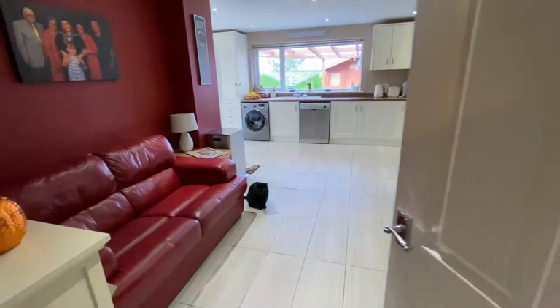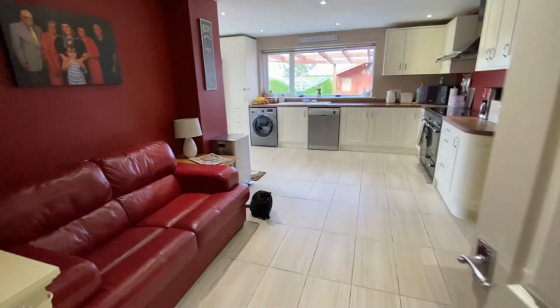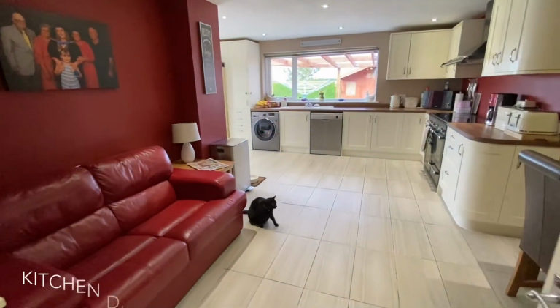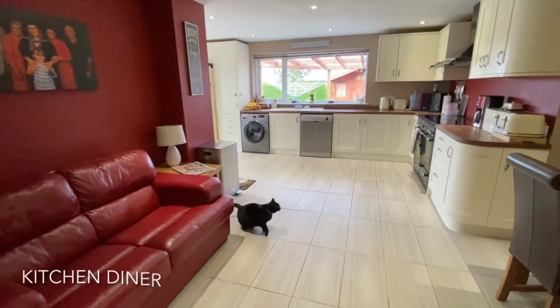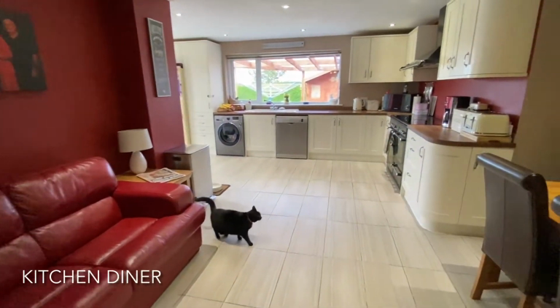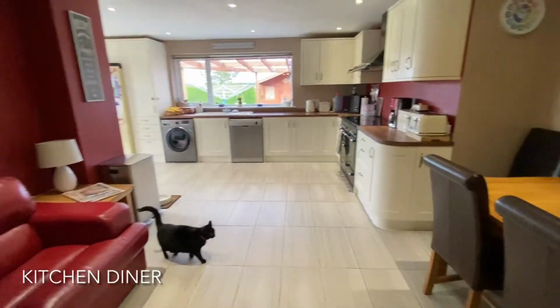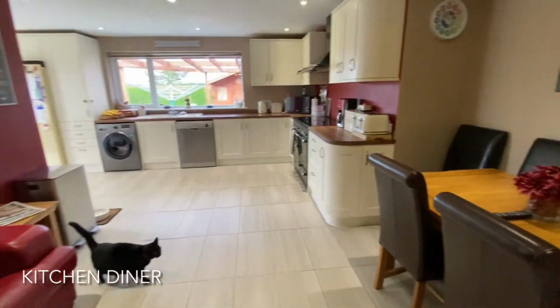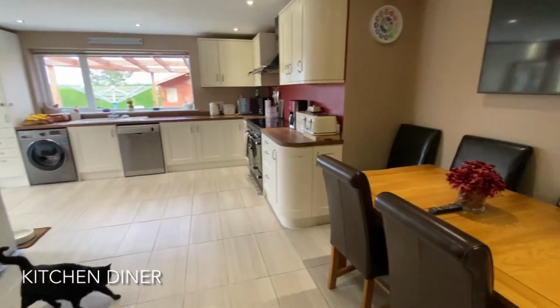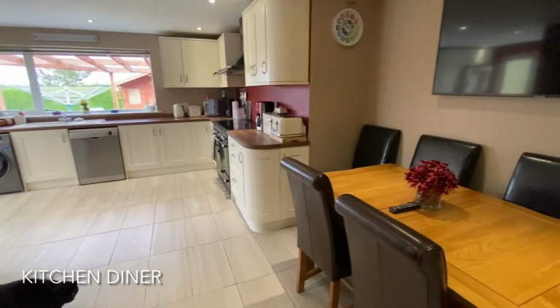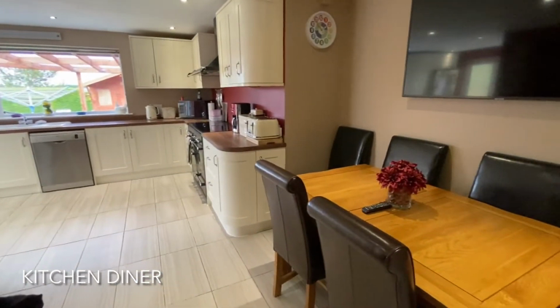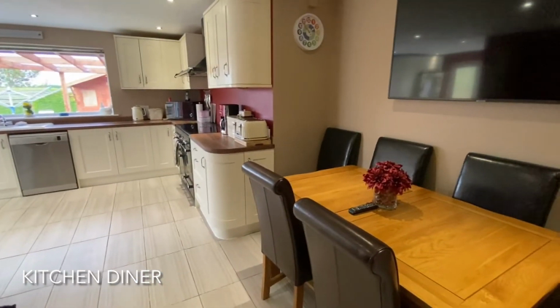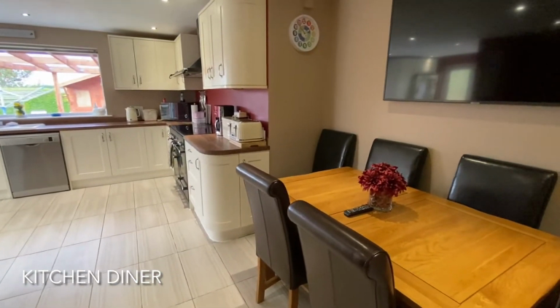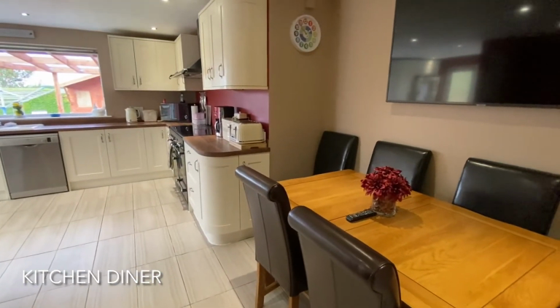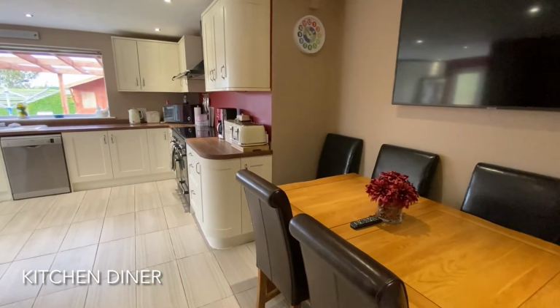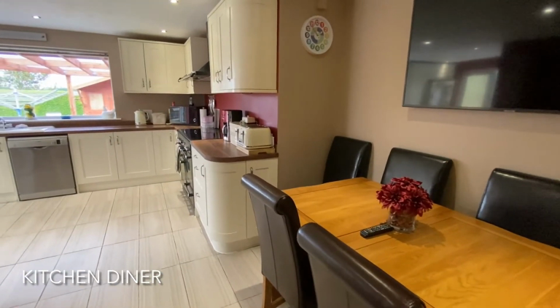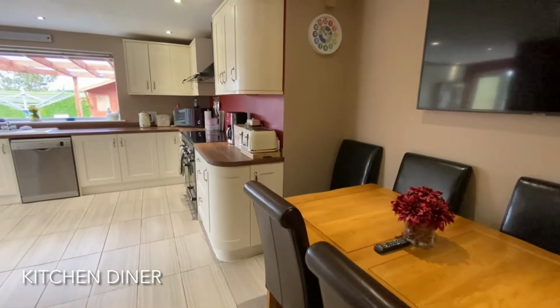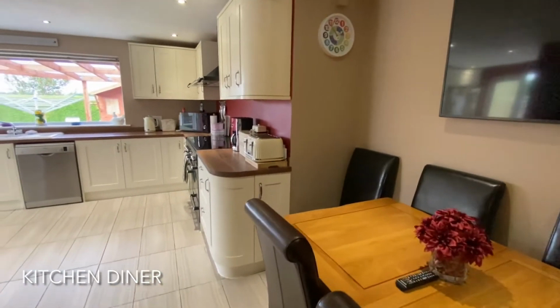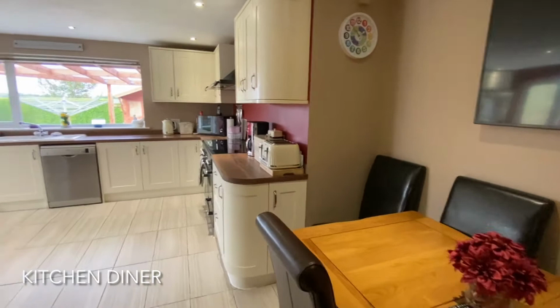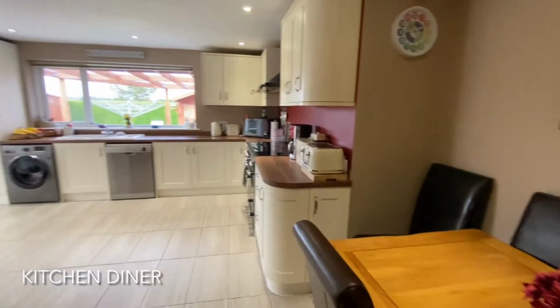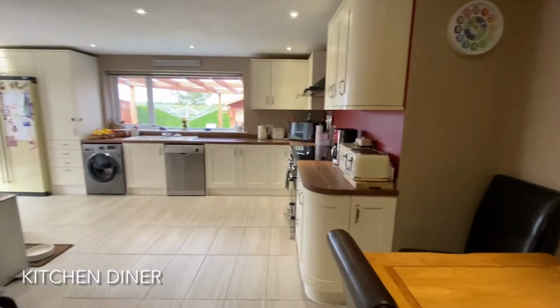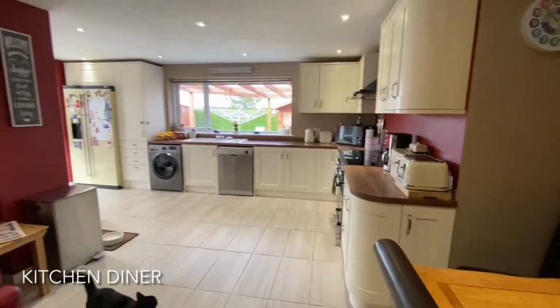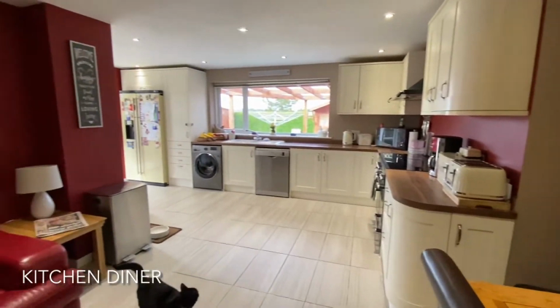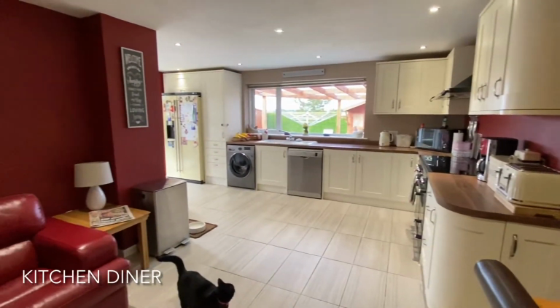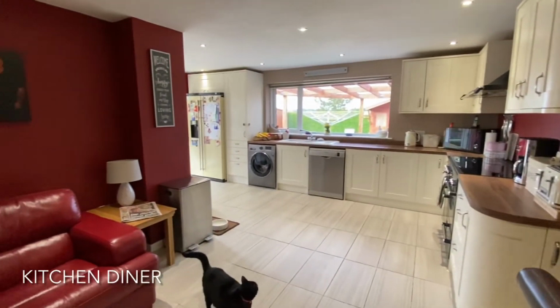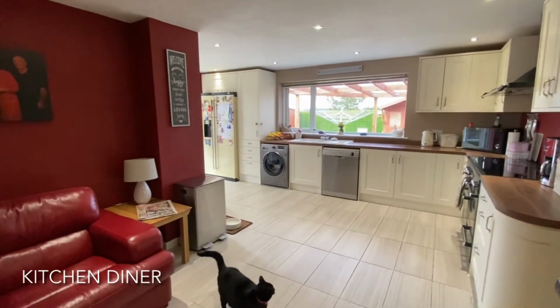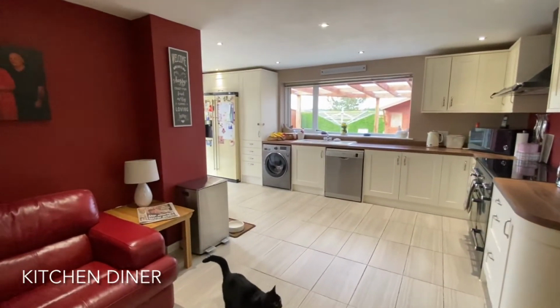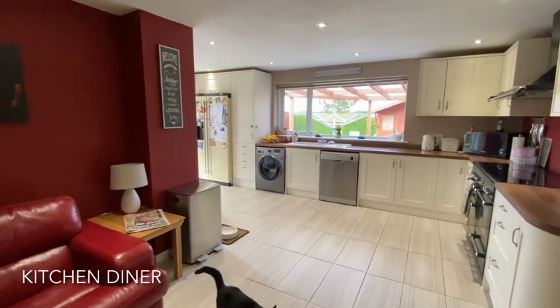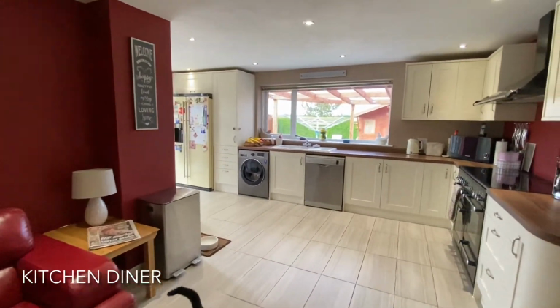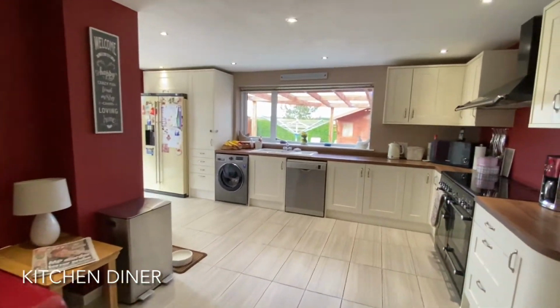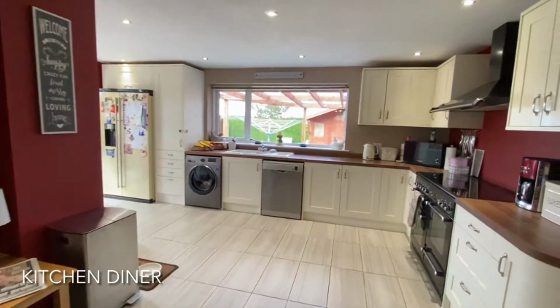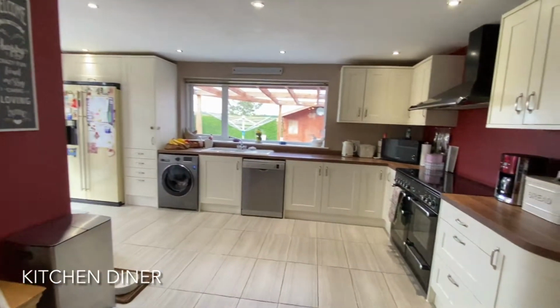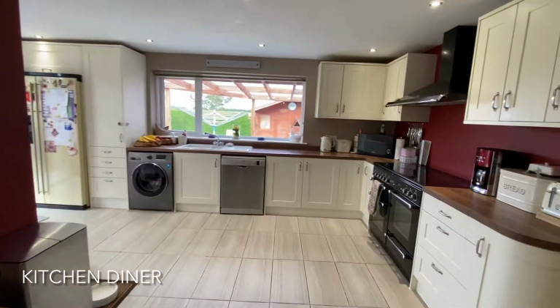To the rear of the property is this extended and extensive open kitchen diner which benefits from an abundance of worktop space and unit storage.